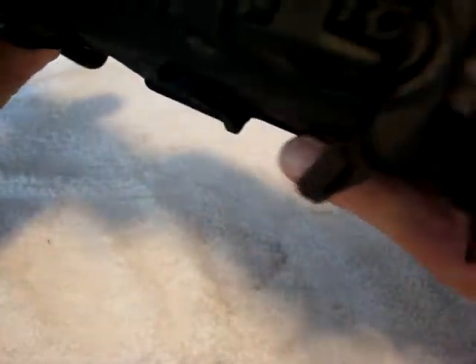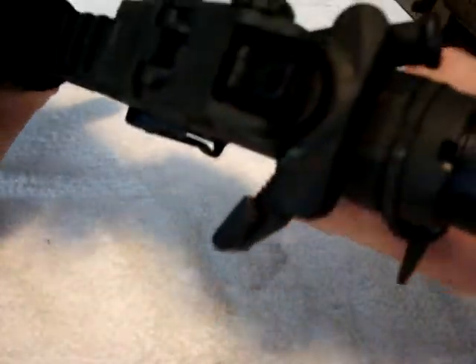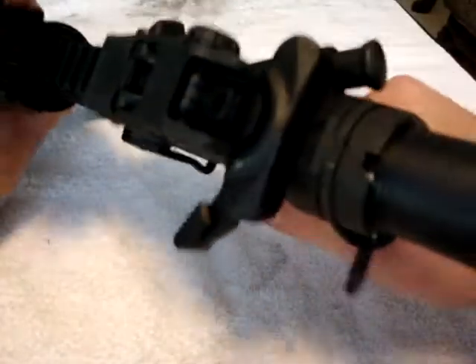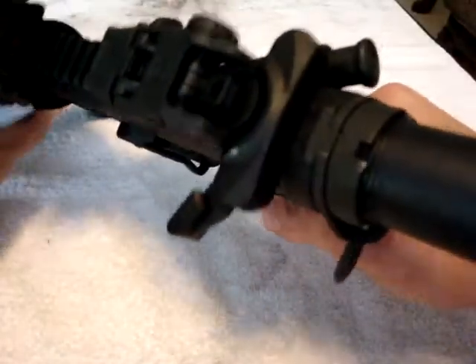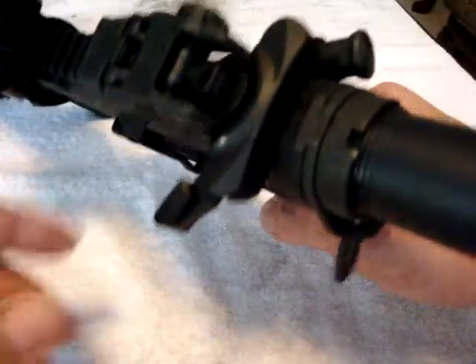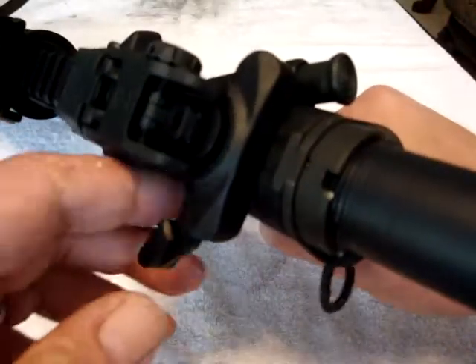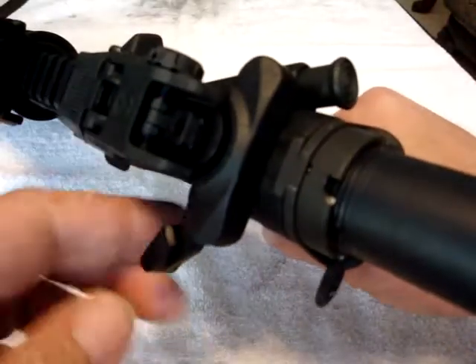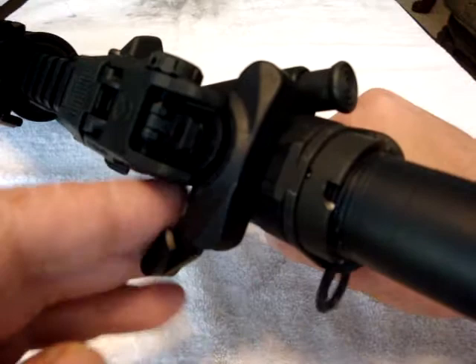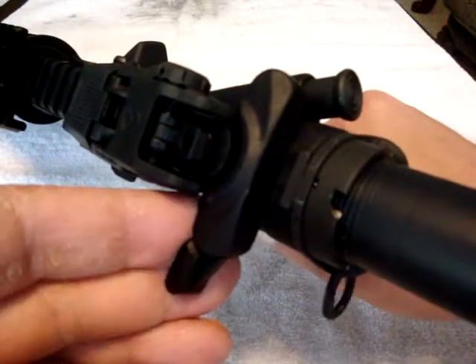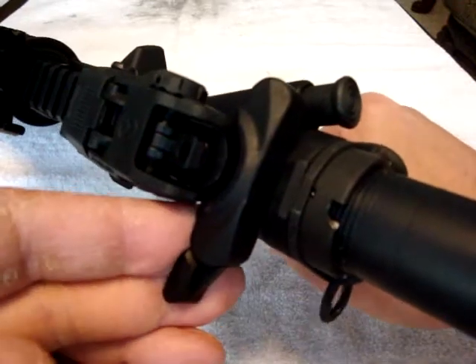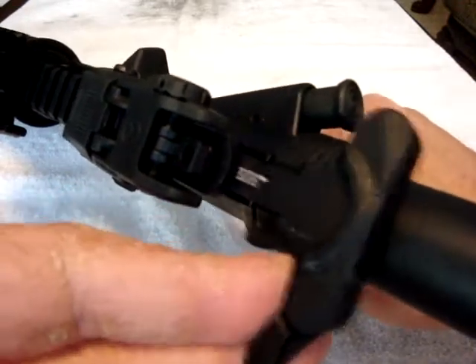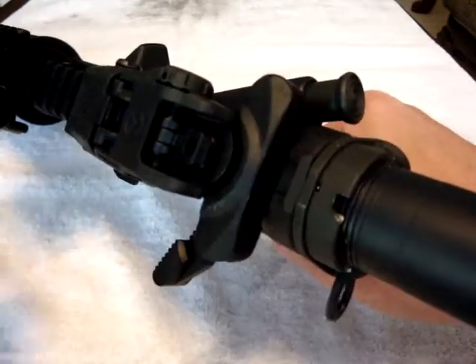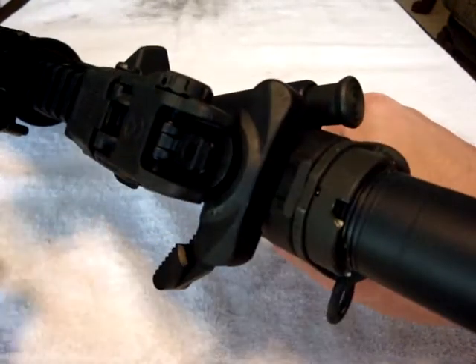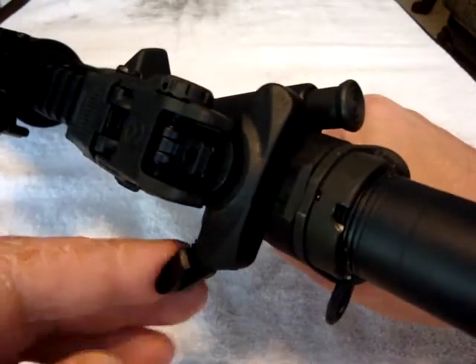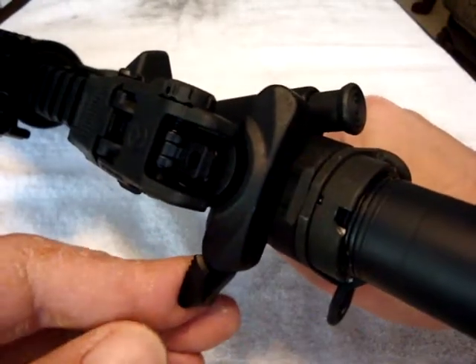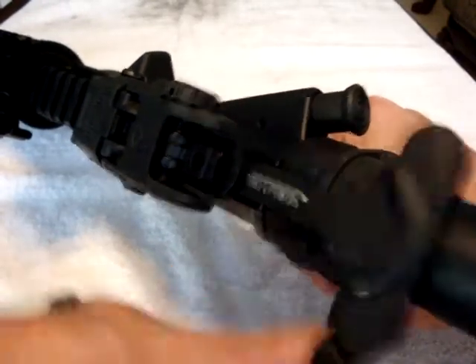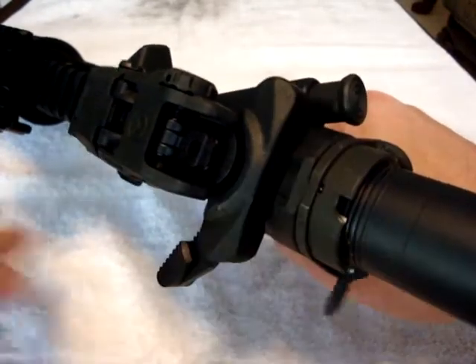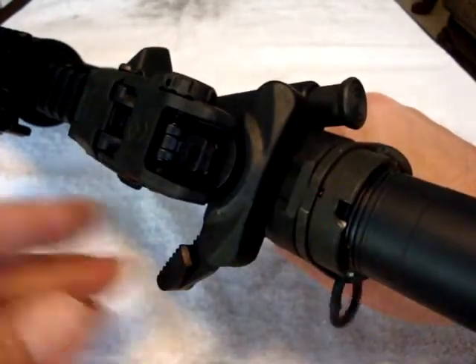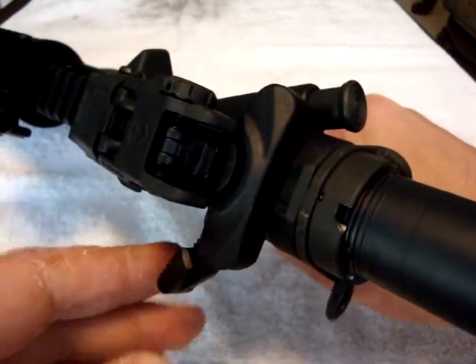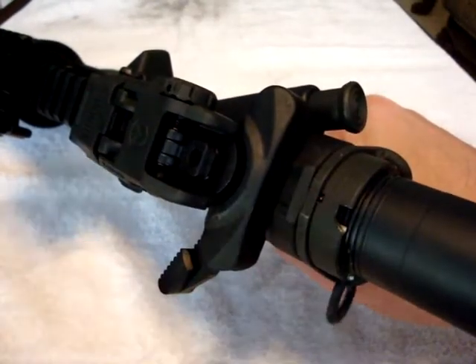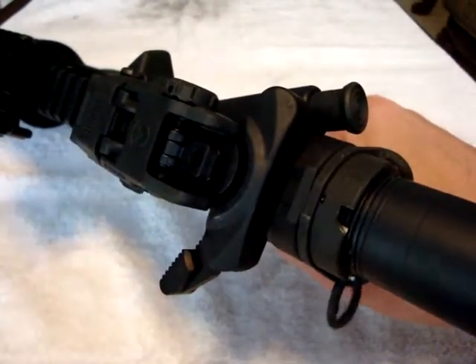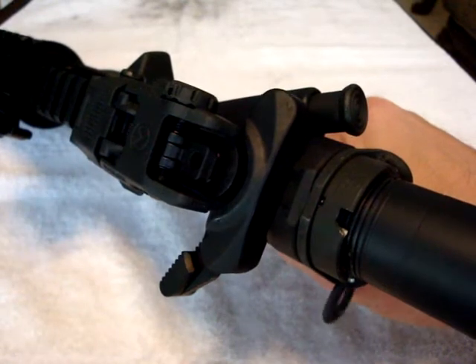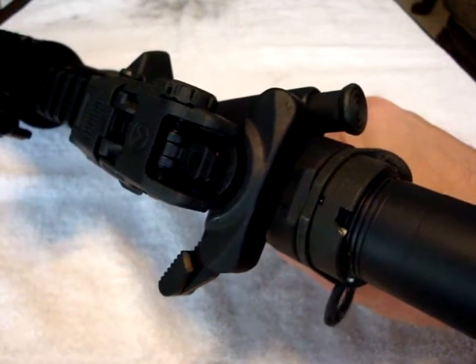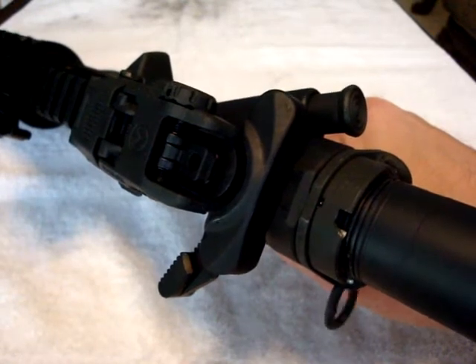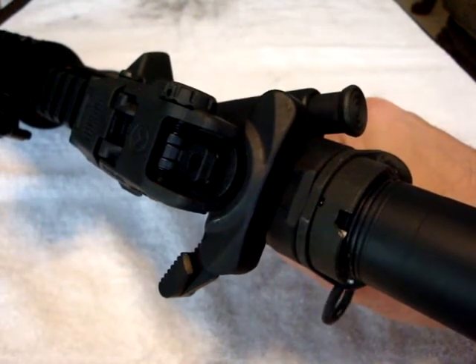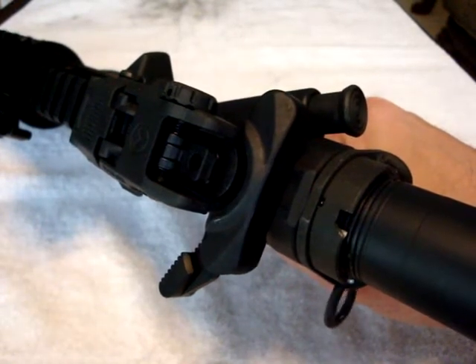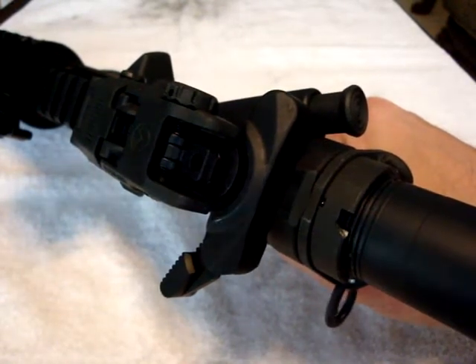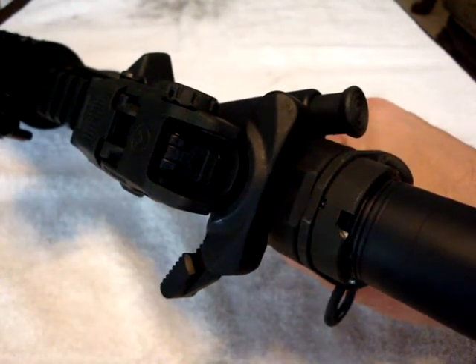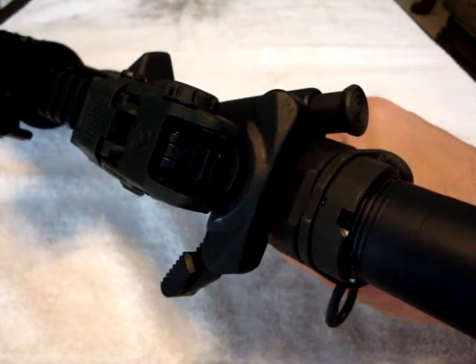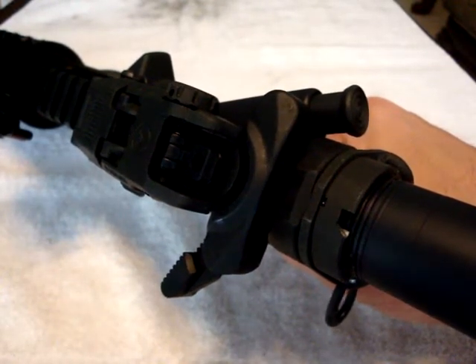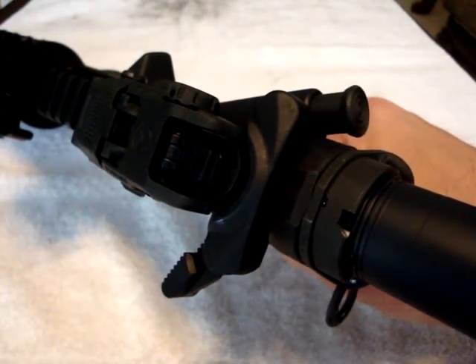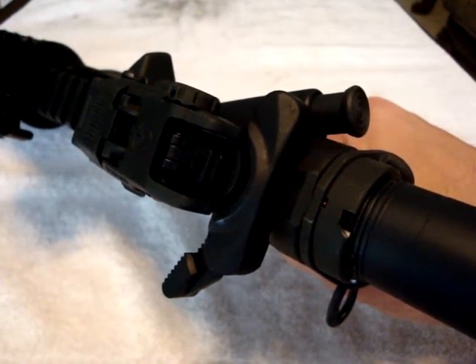And you now have this massive piece of real estate for charging and cocking your rifle. That's literally all it took. Good to go.